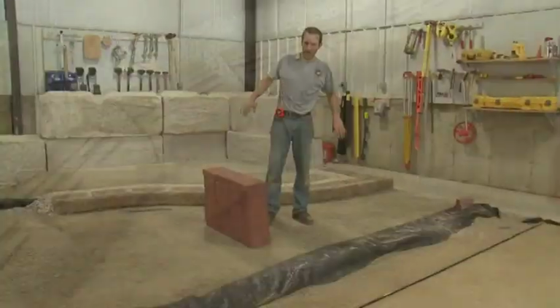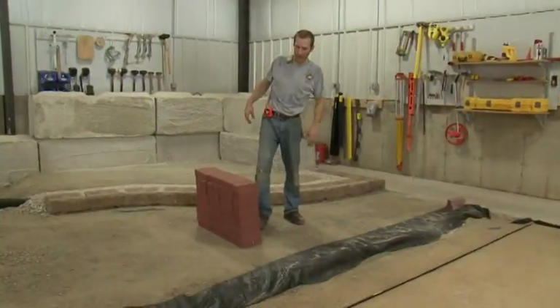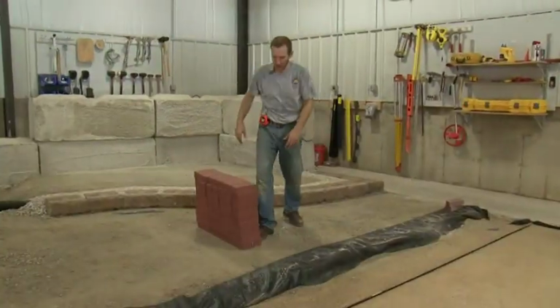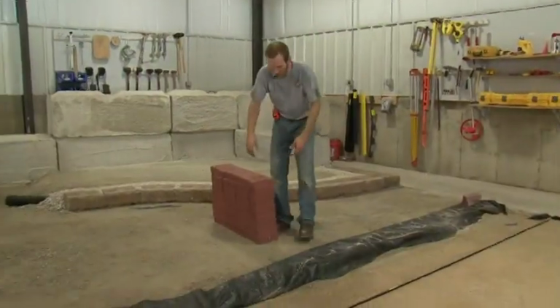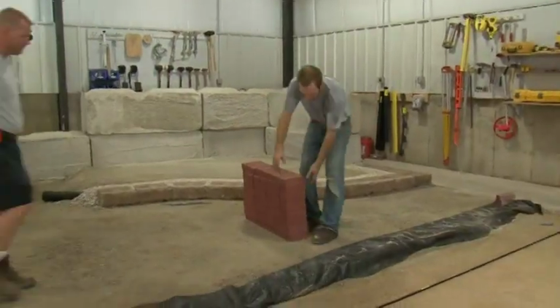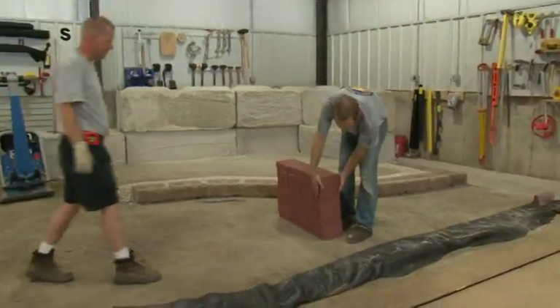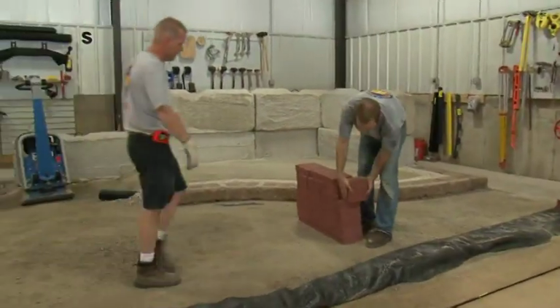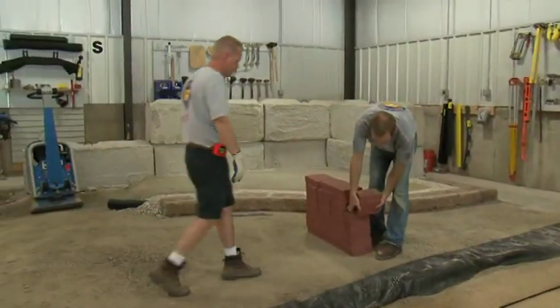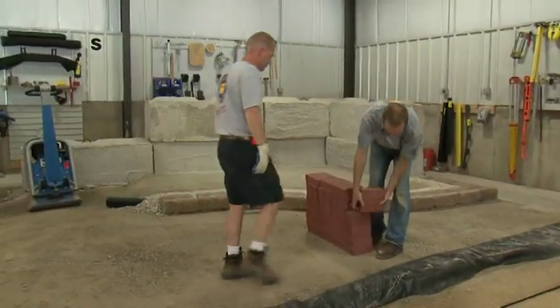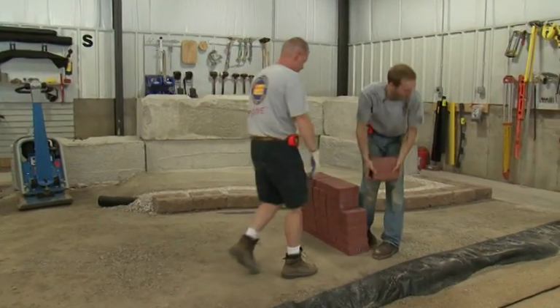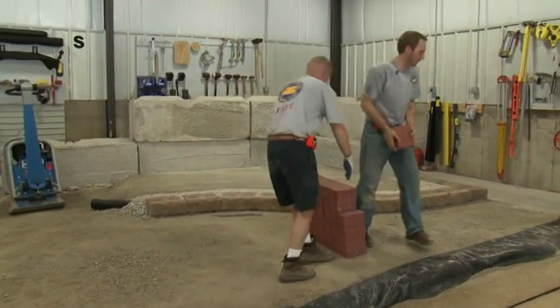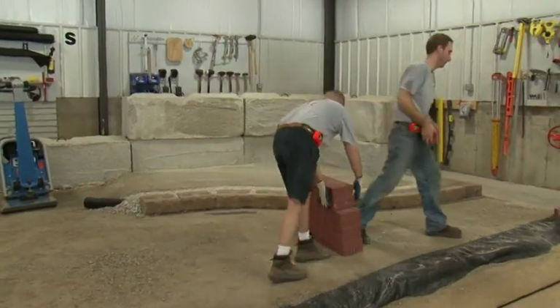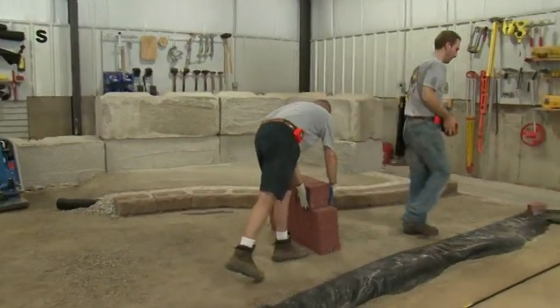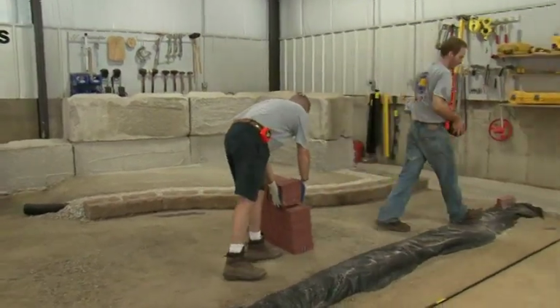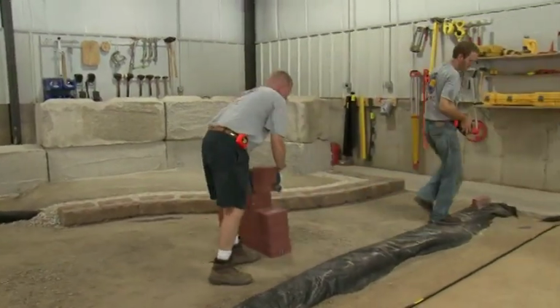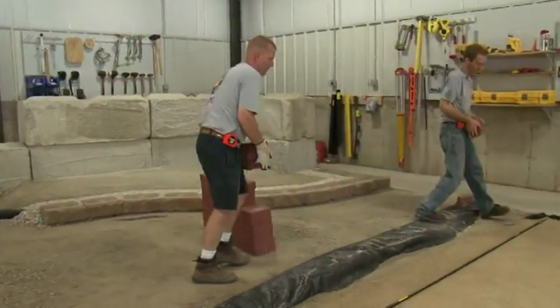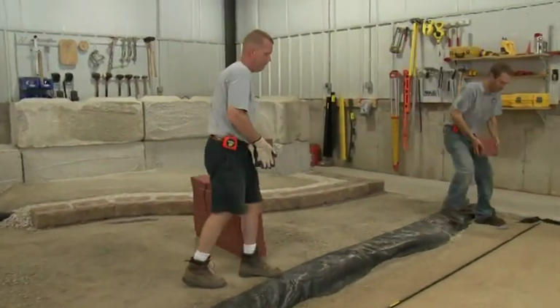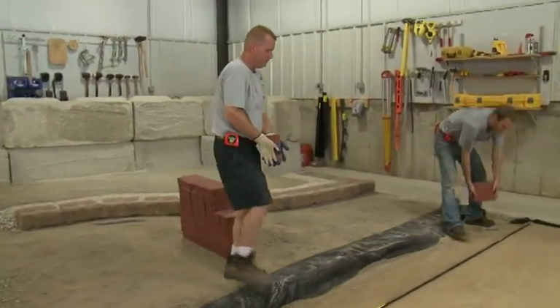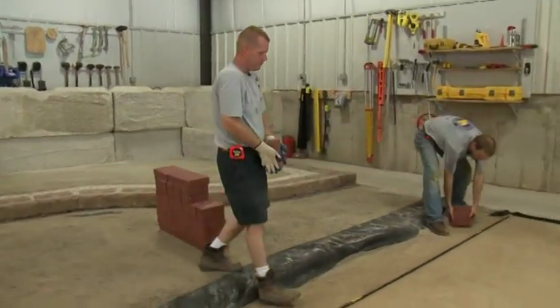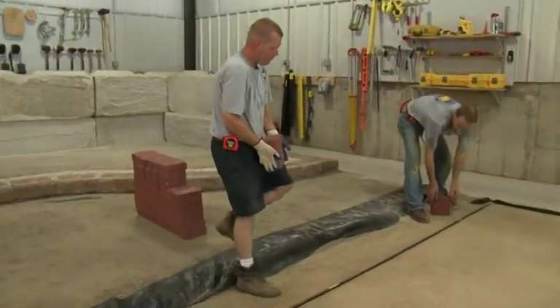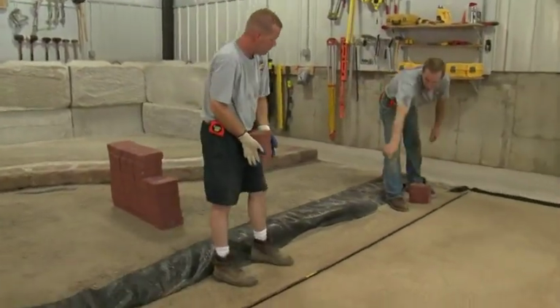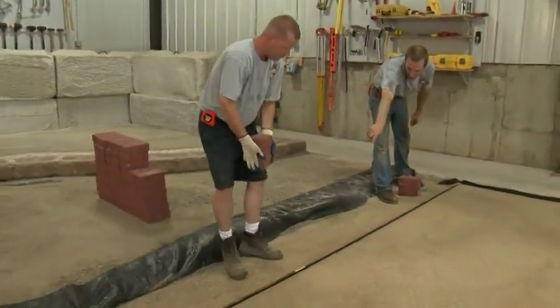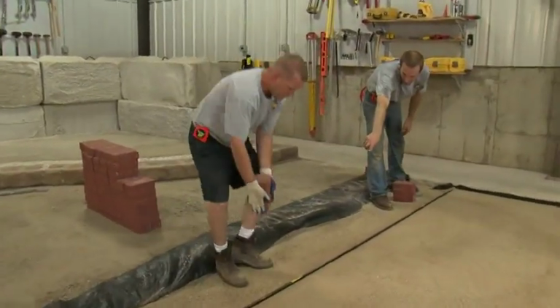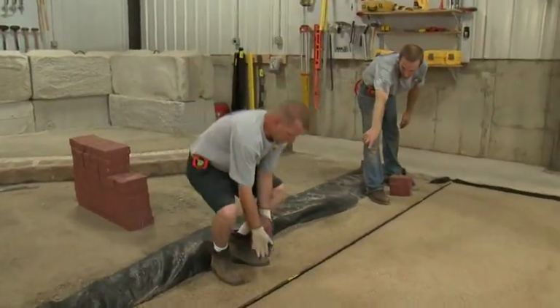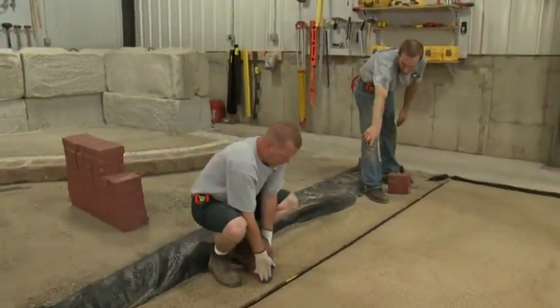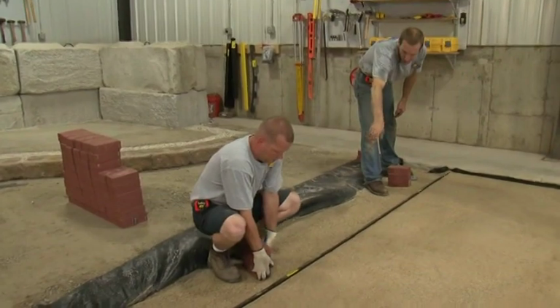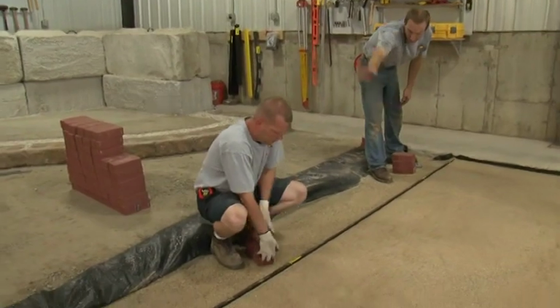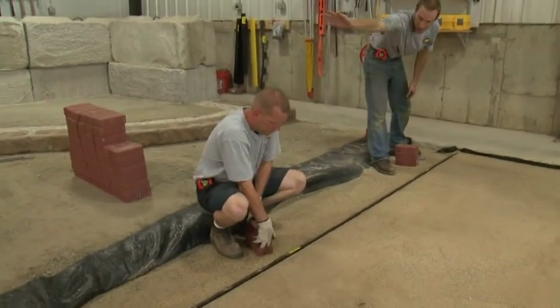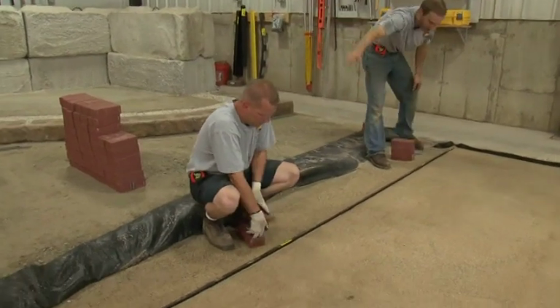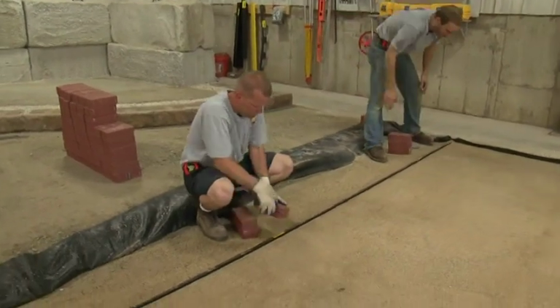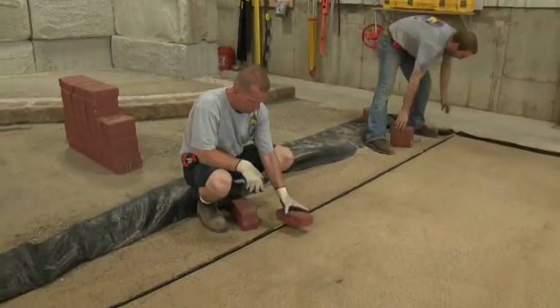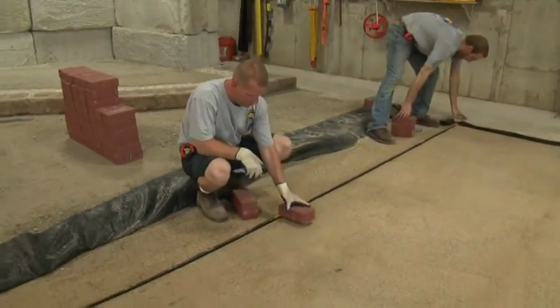Alright Alan, let's create another reference line. Why don't you grab three pavers, place them together right about at that point before the edging starts to flare.